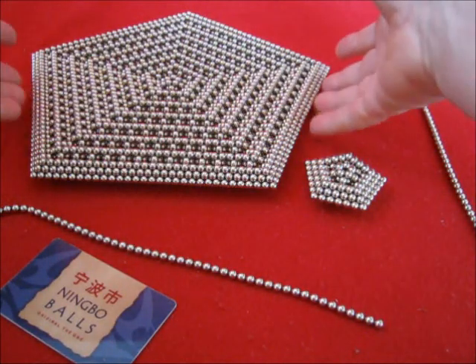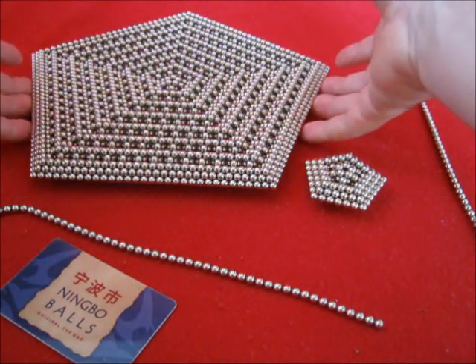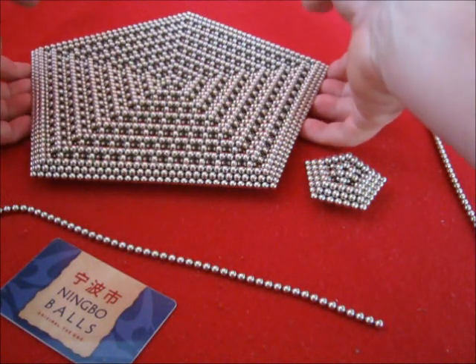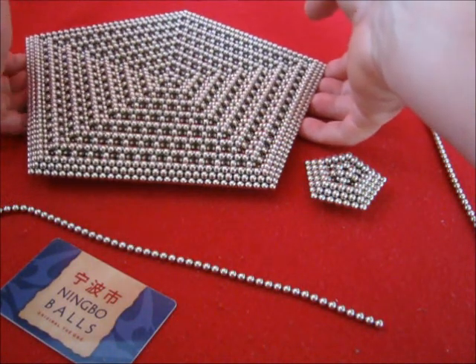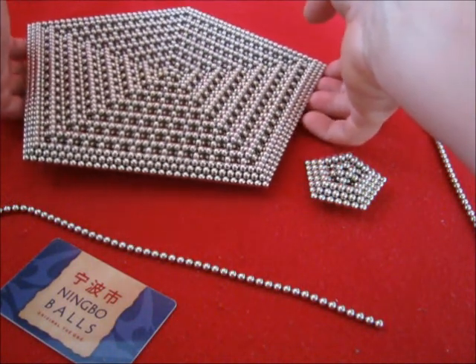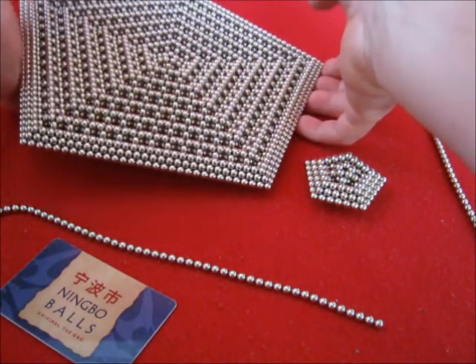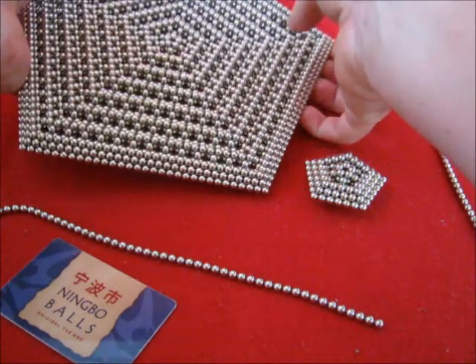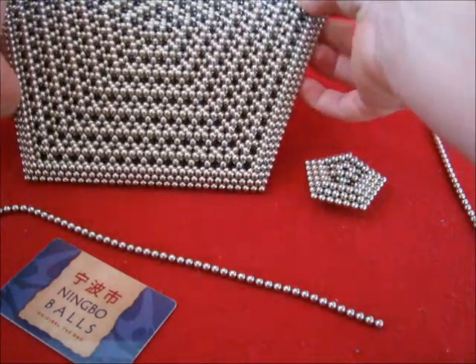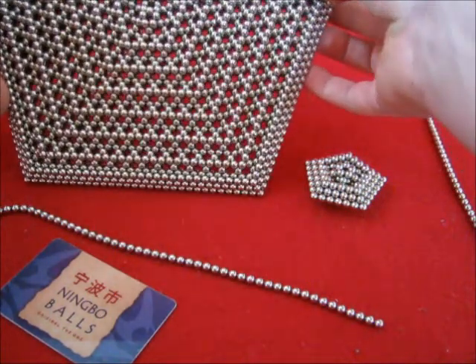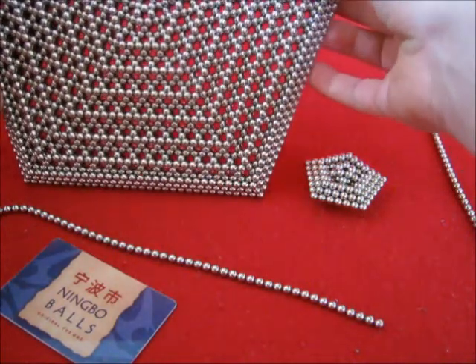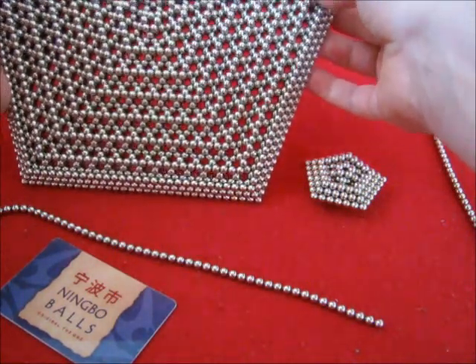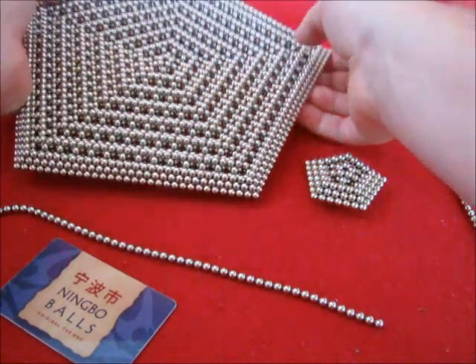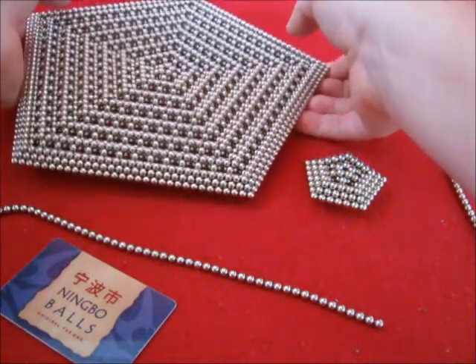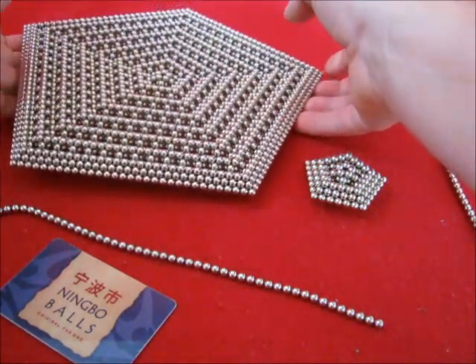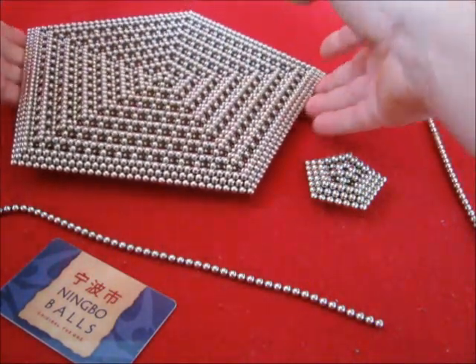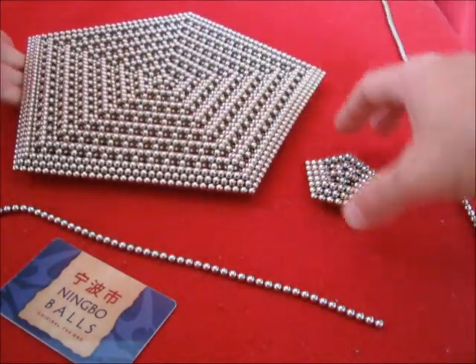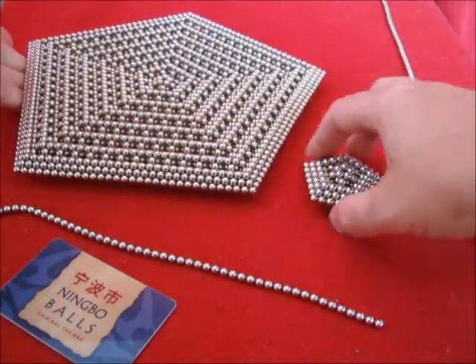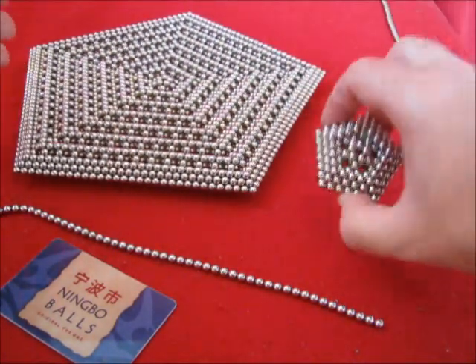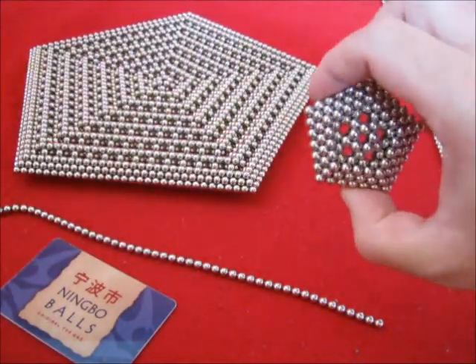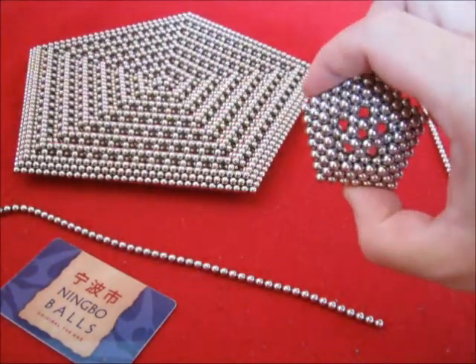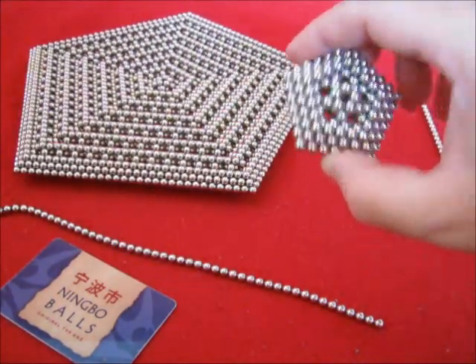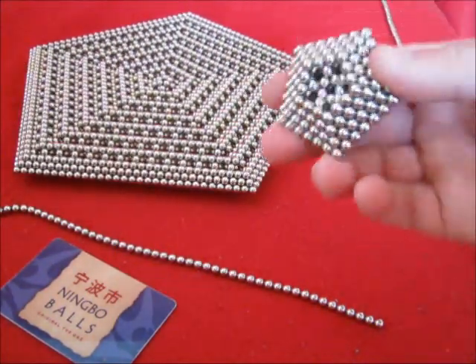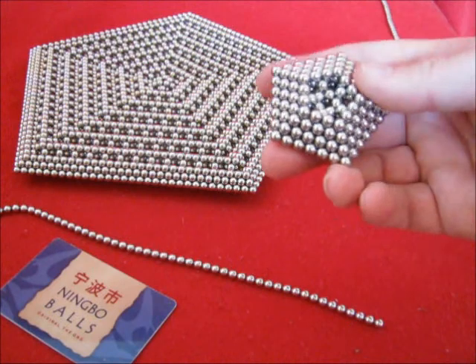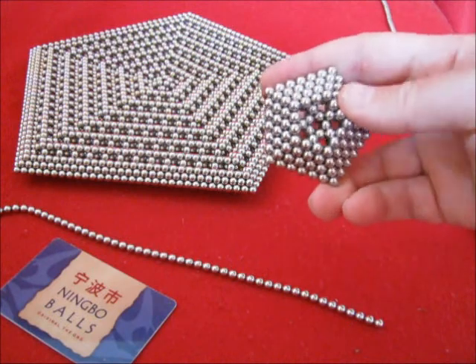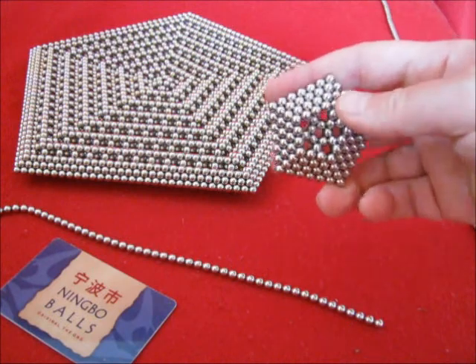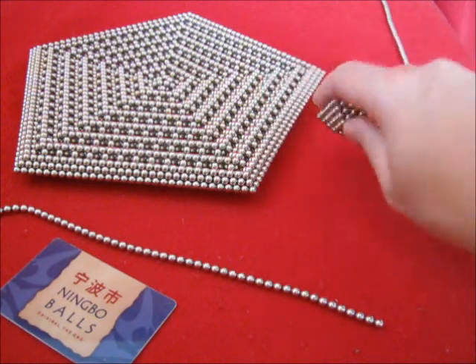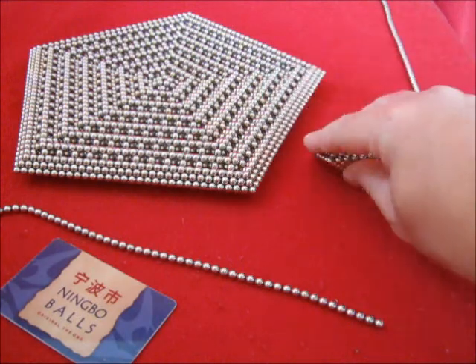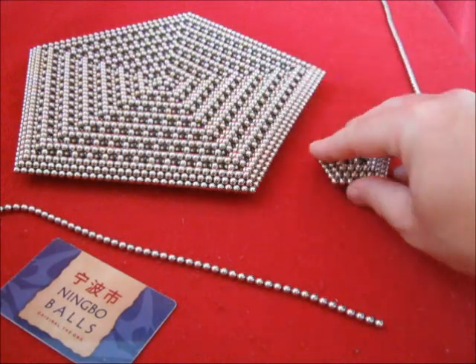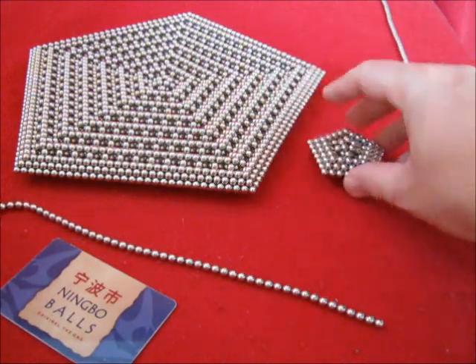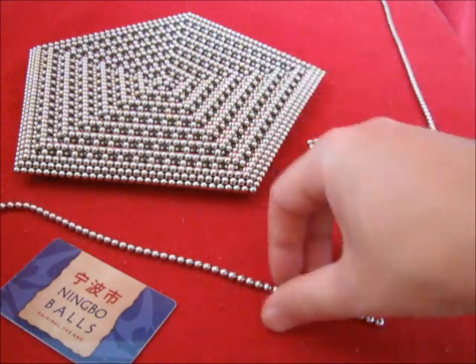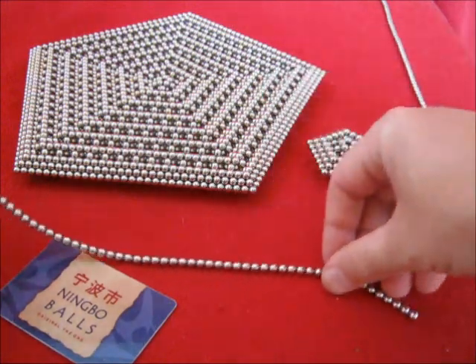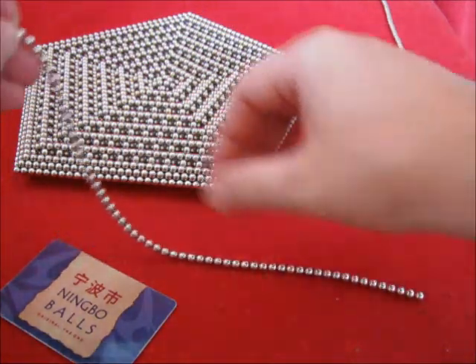Now for making the large pentagon, you have to start with making a small one first. Let's make the small one.